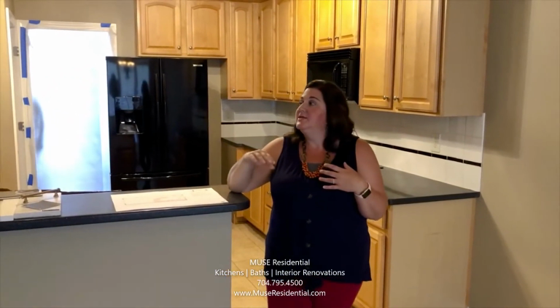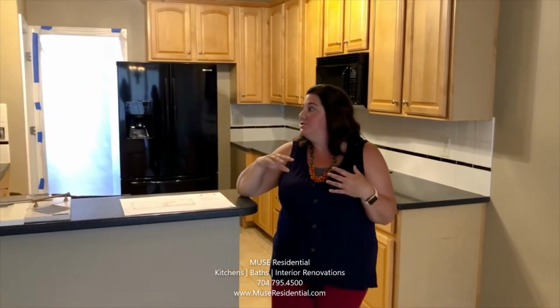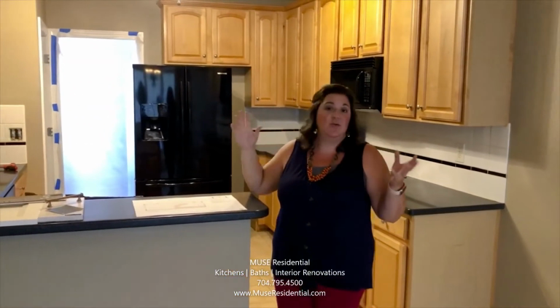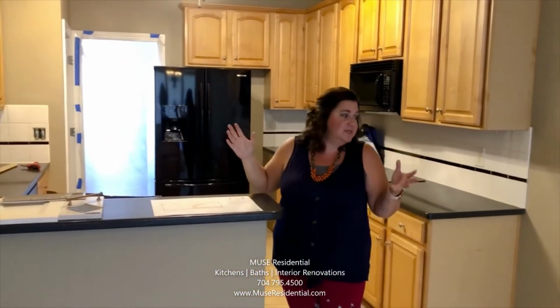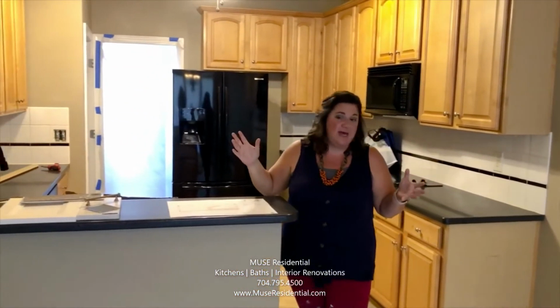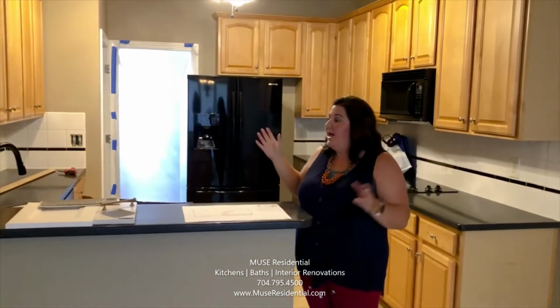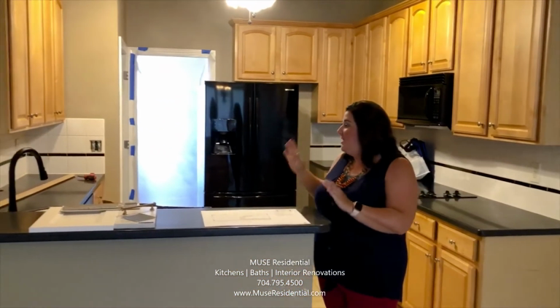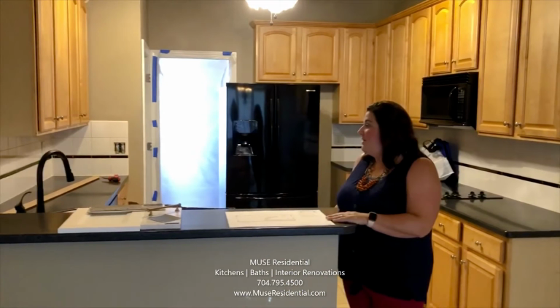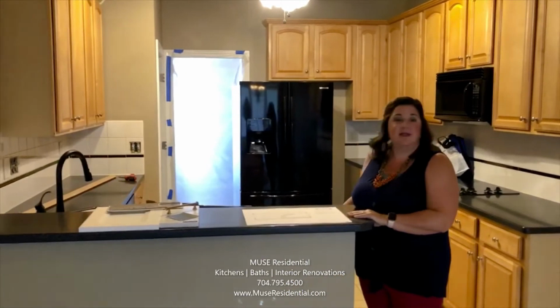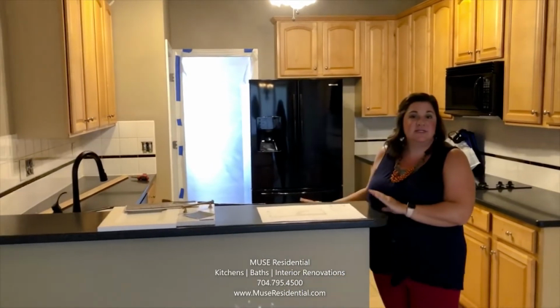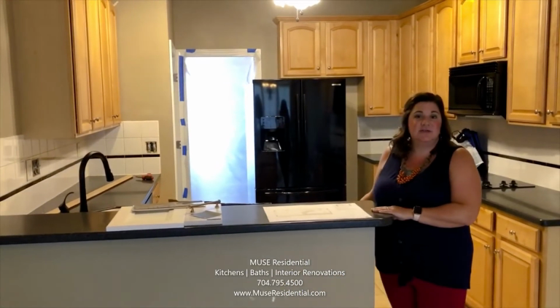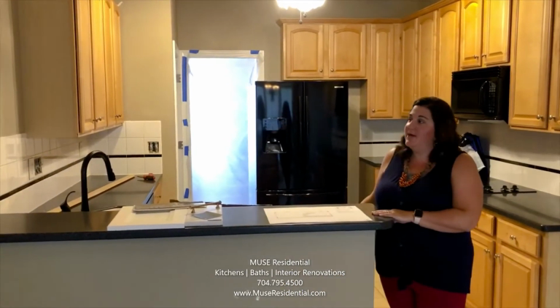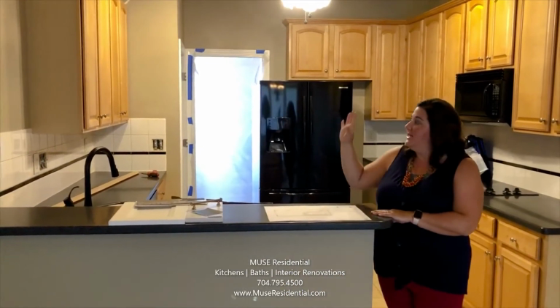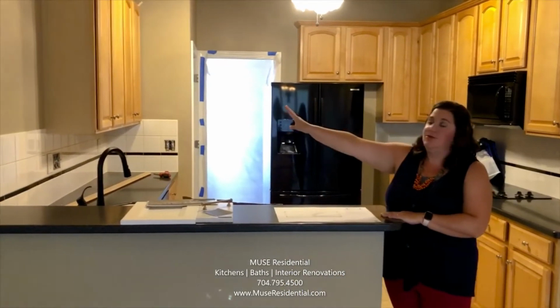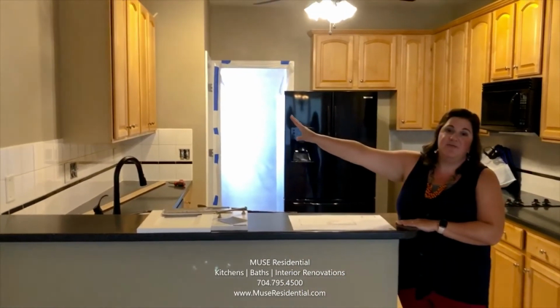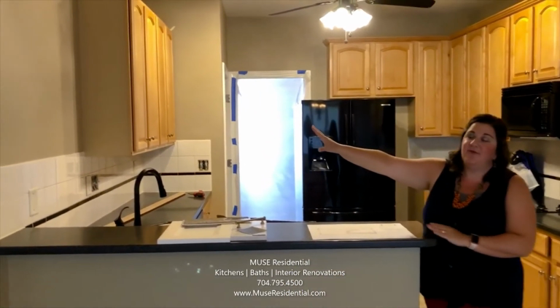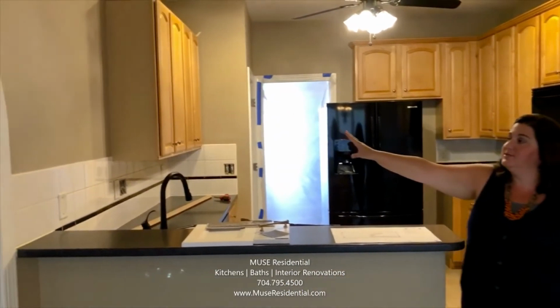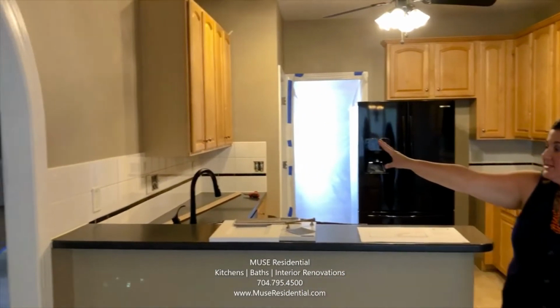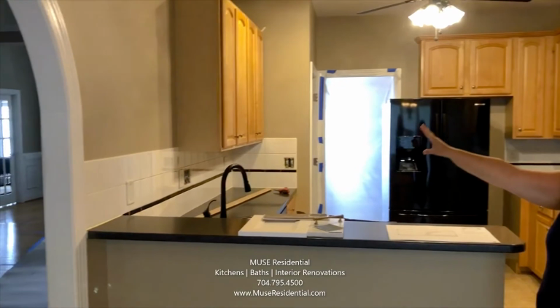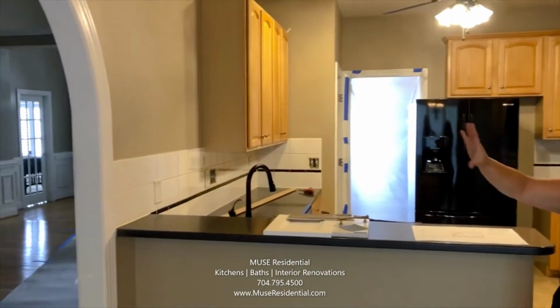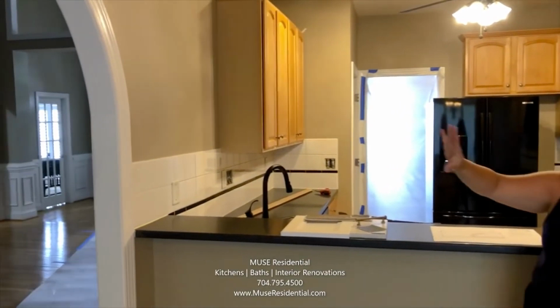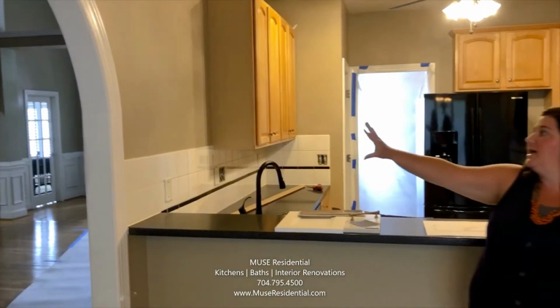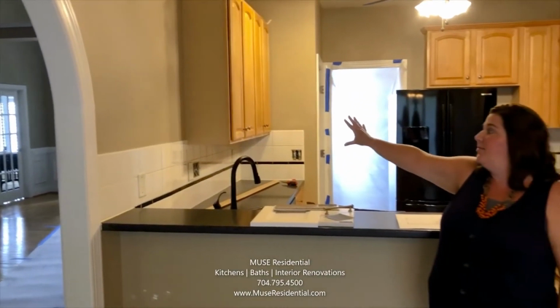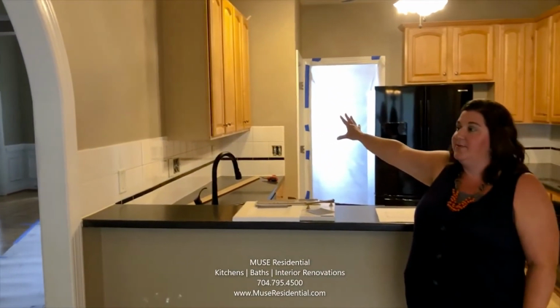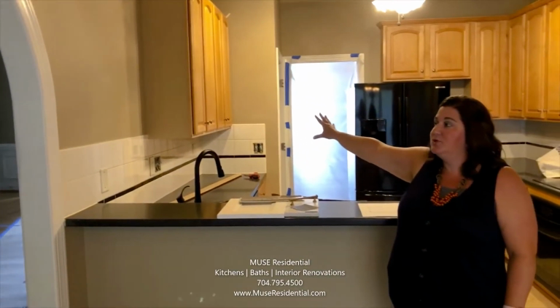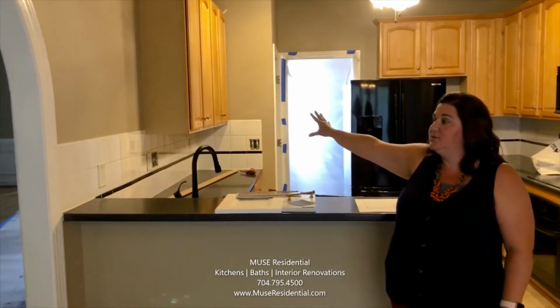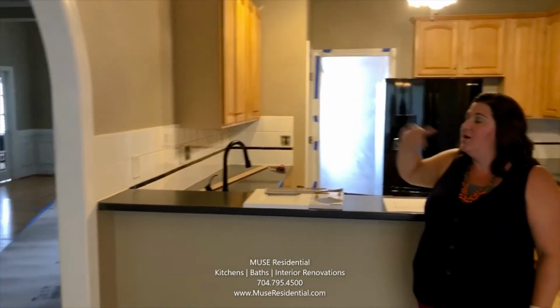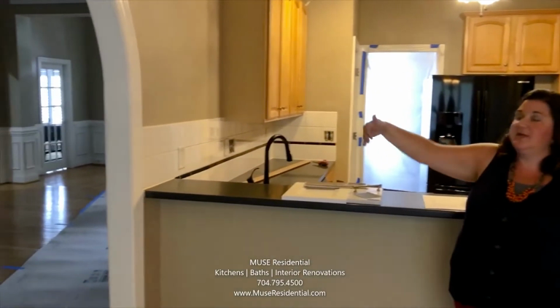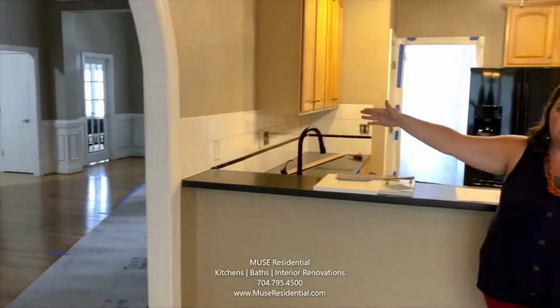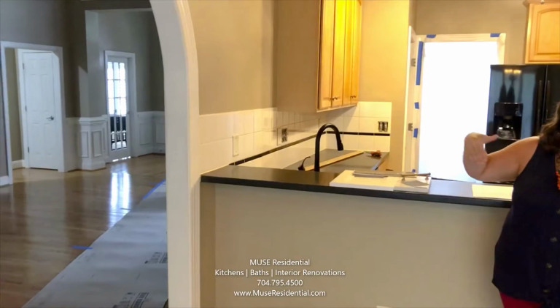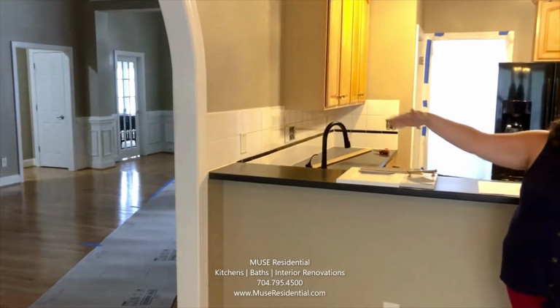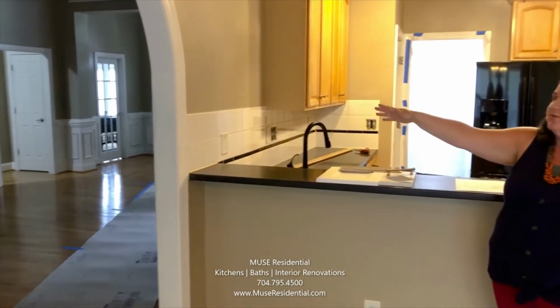We're here on demo day, and like a lot of kitchens, it's just a little bit outdated and closed off from their family room space. One of the things we're going to be doing is taking out a huge portion of this wall so that it can flow straight into the family room.